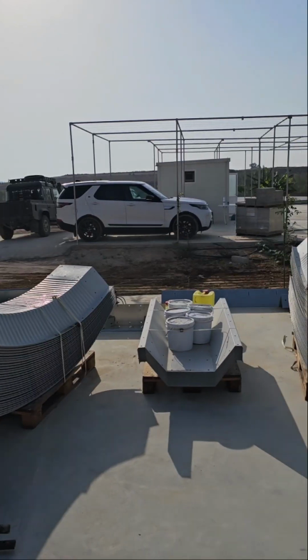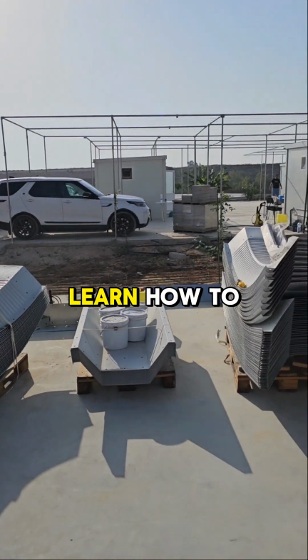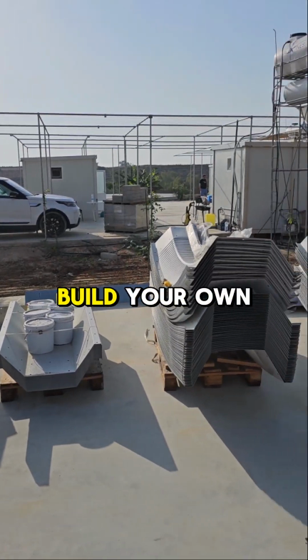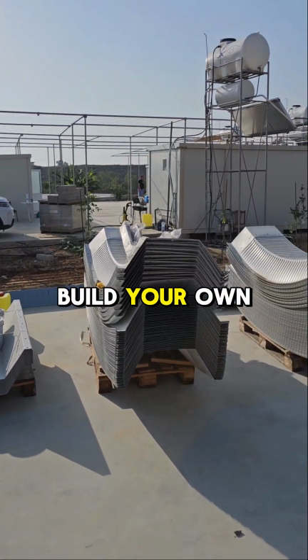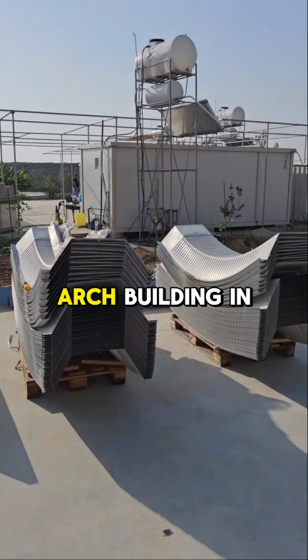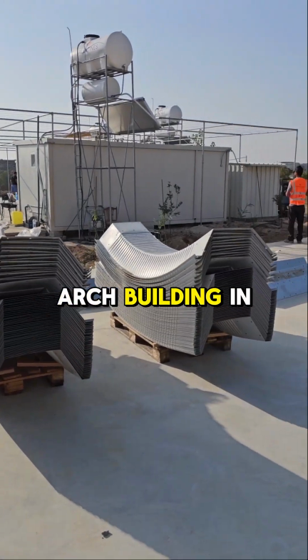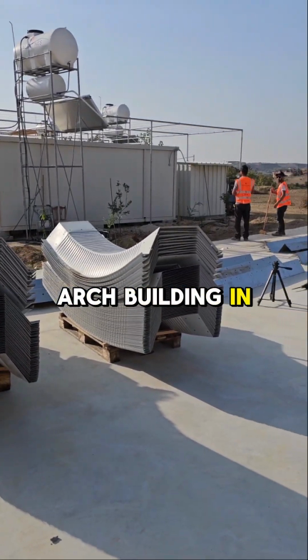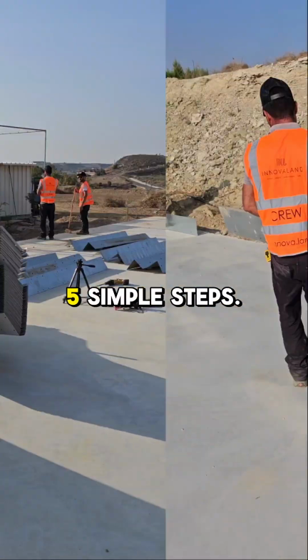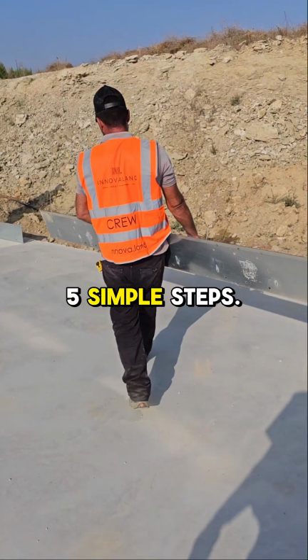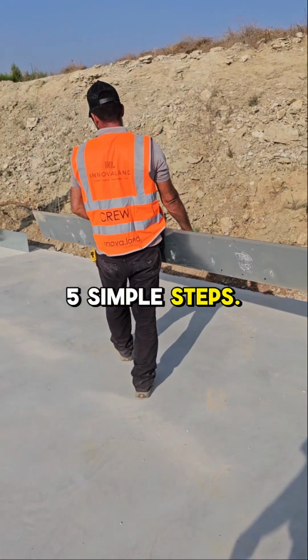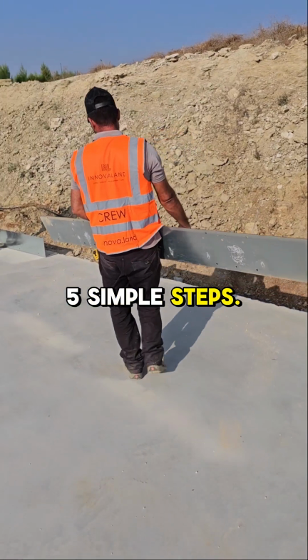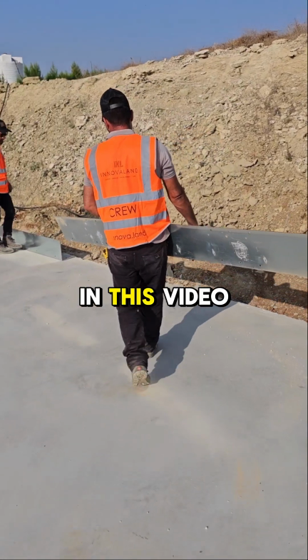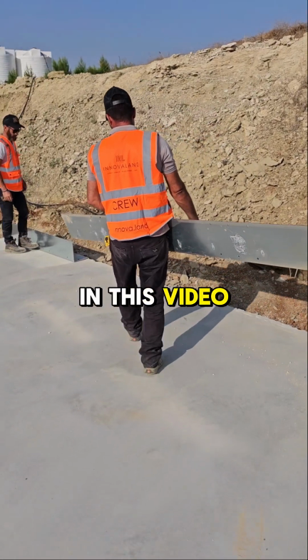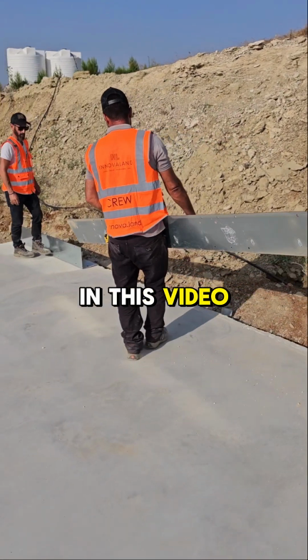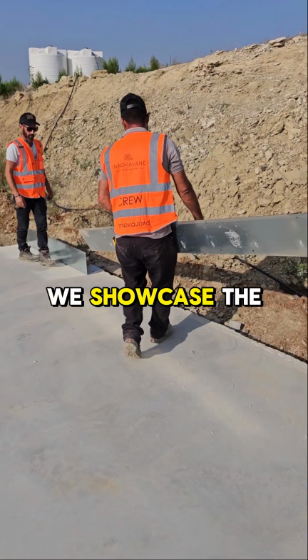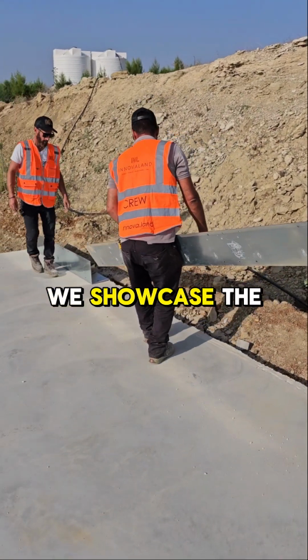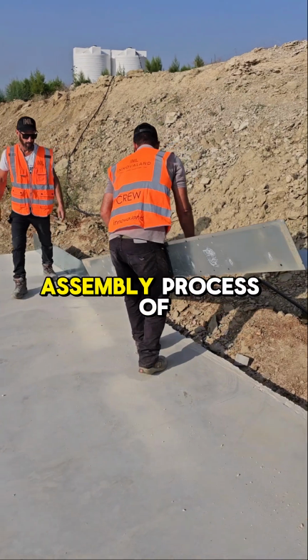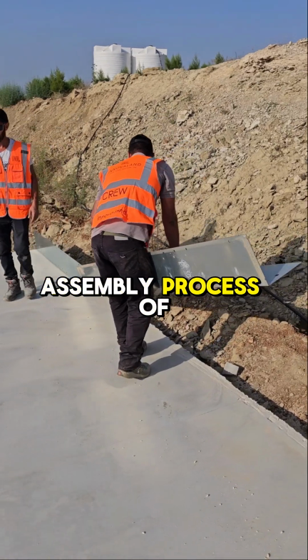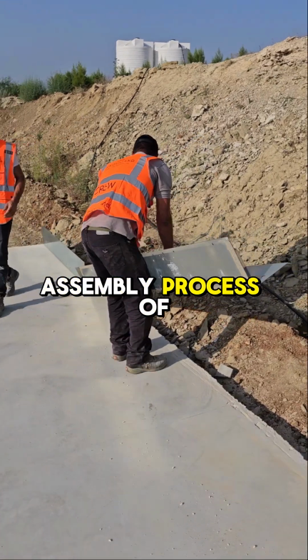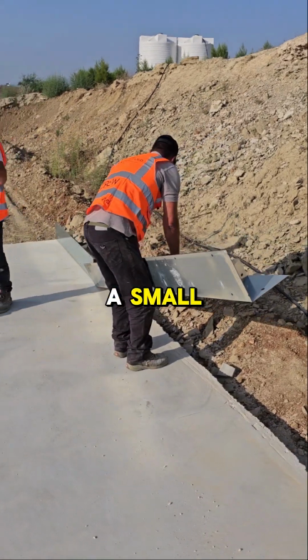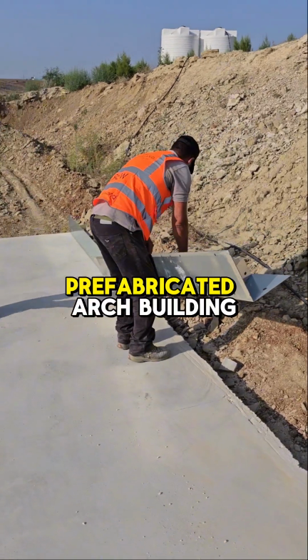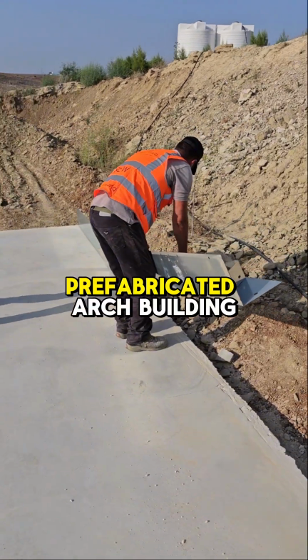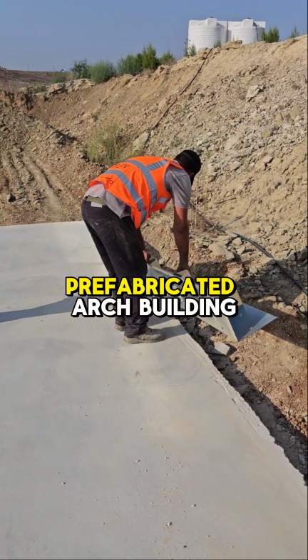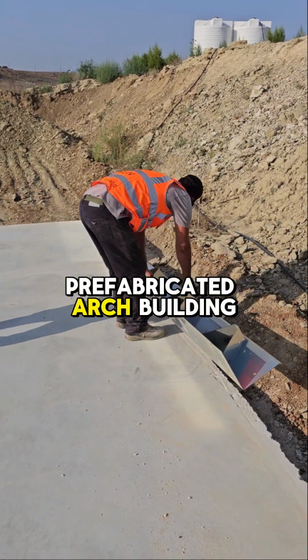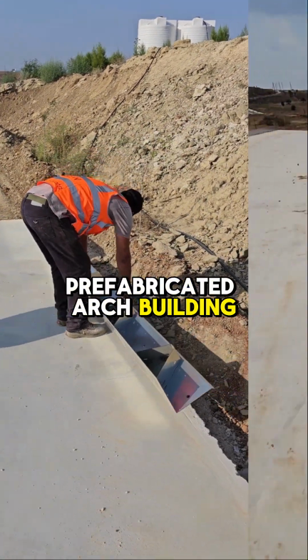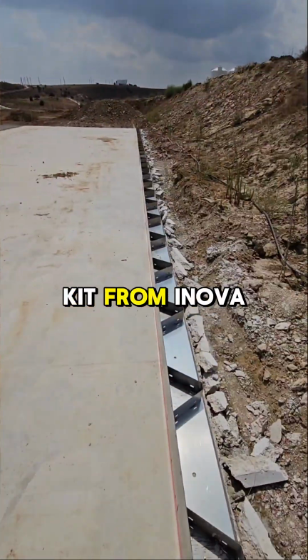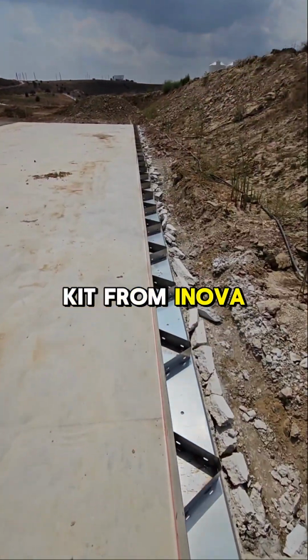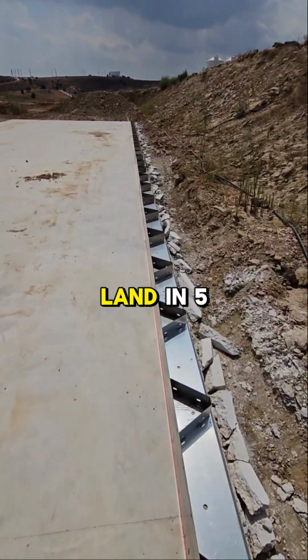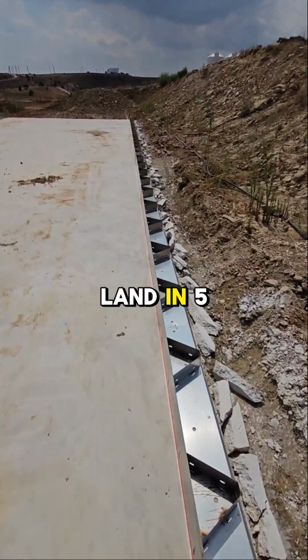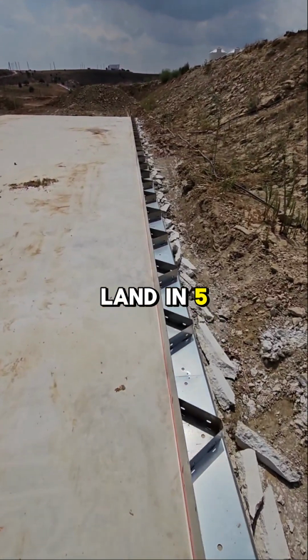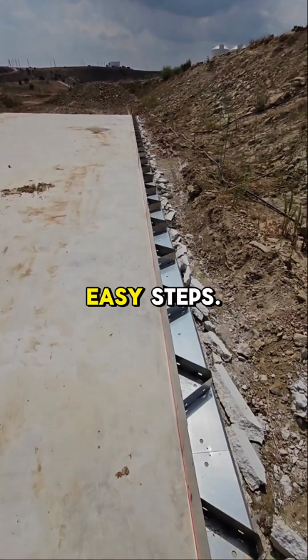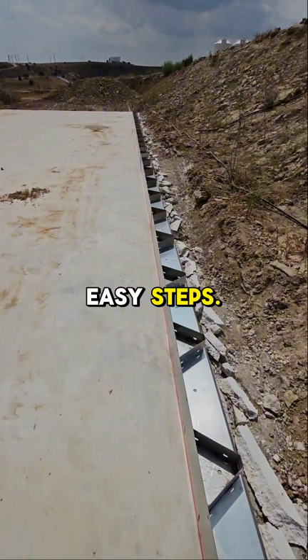Learn how to build your own arch building in five simple steps. In this video, we showcase the assembly process of a small prefabricated arch building kit from Innova Land in five easy steps.